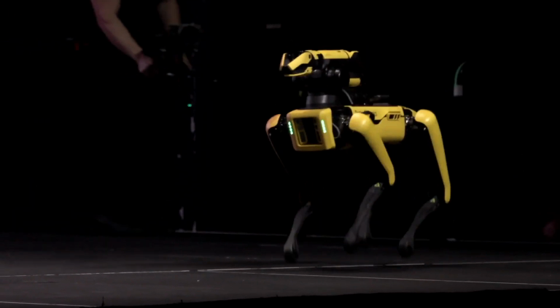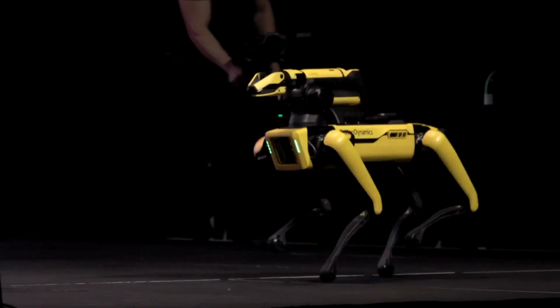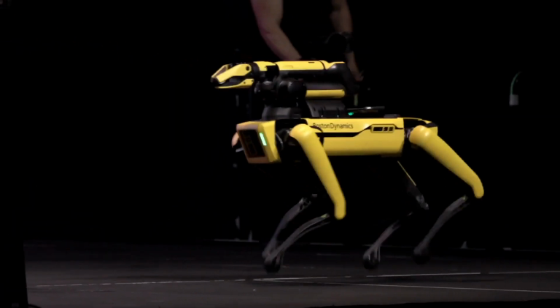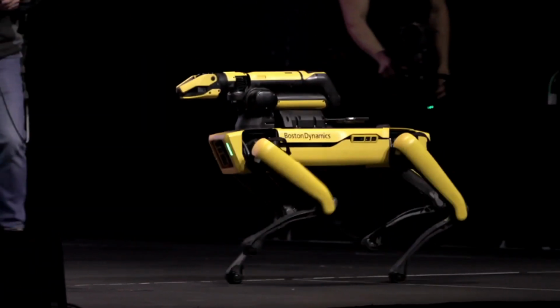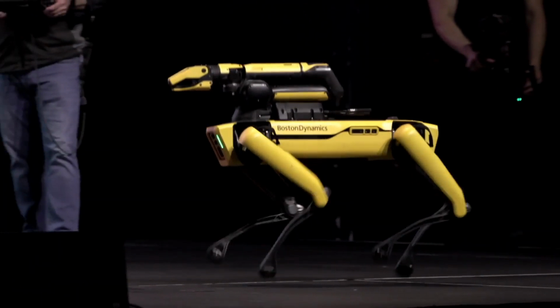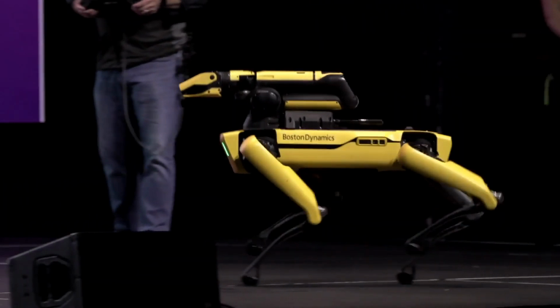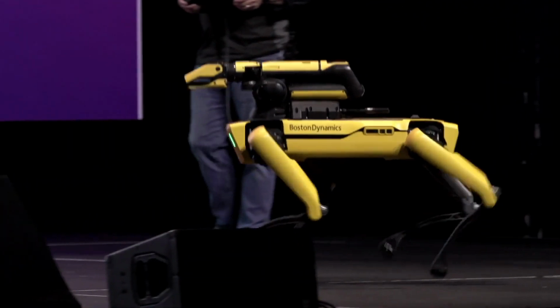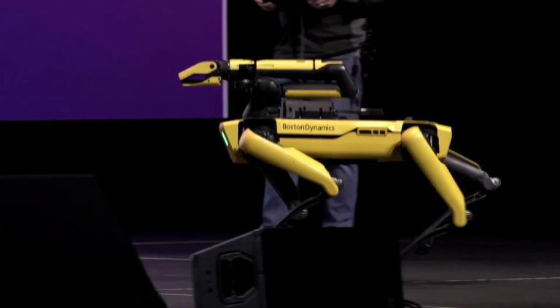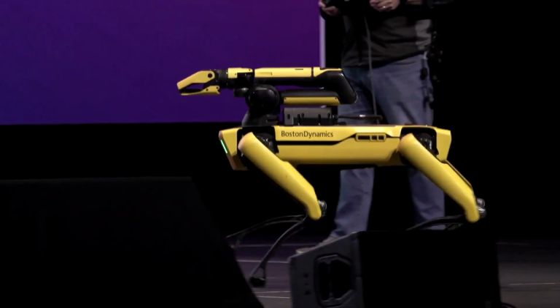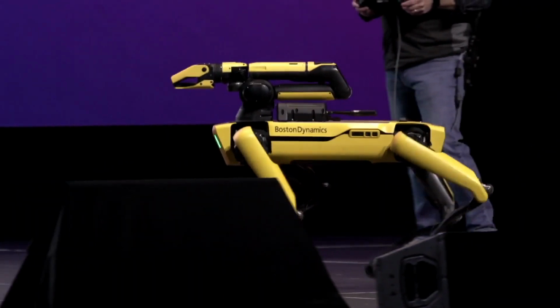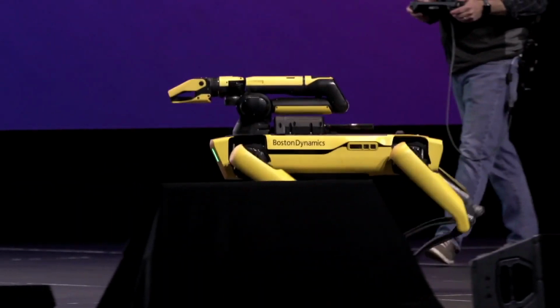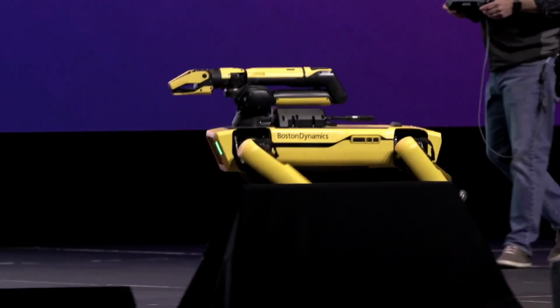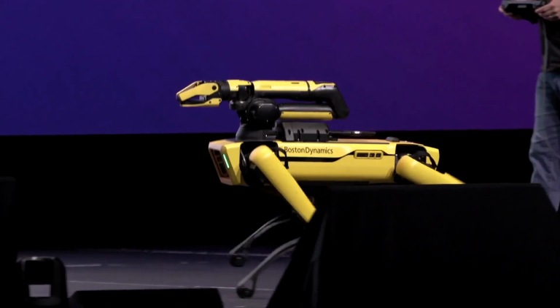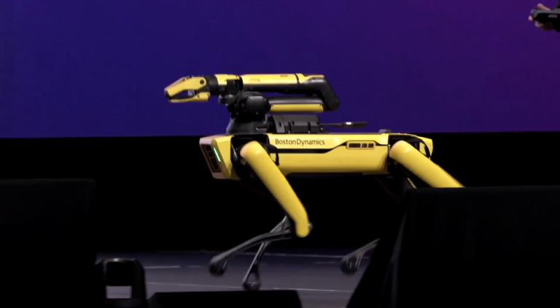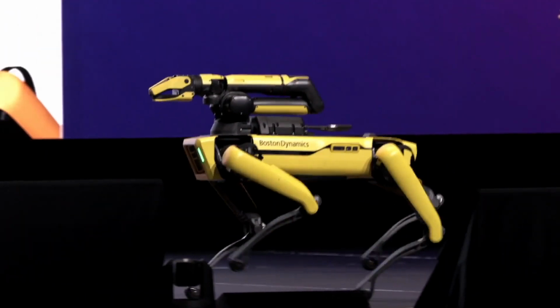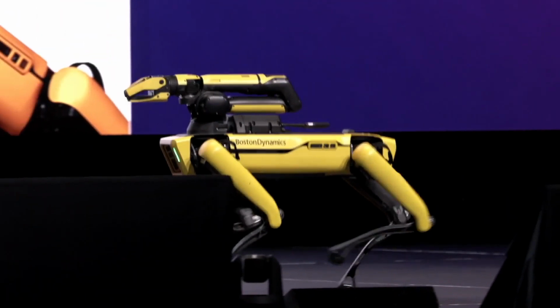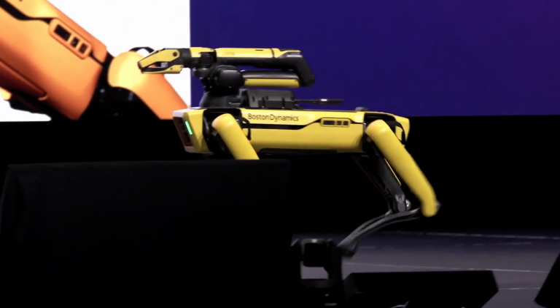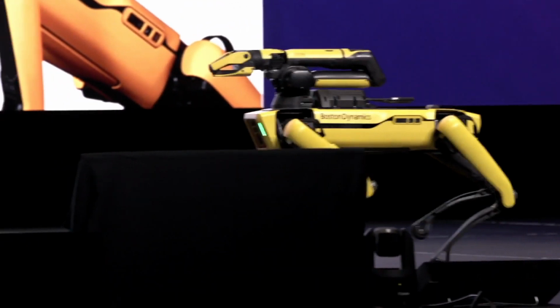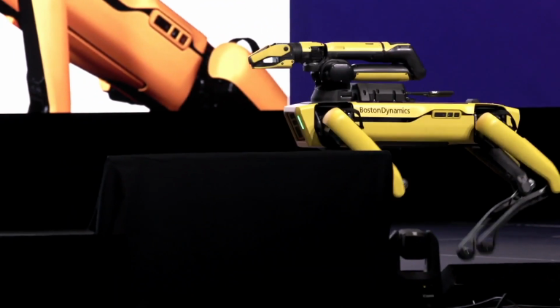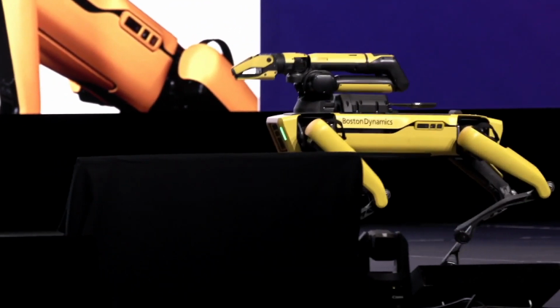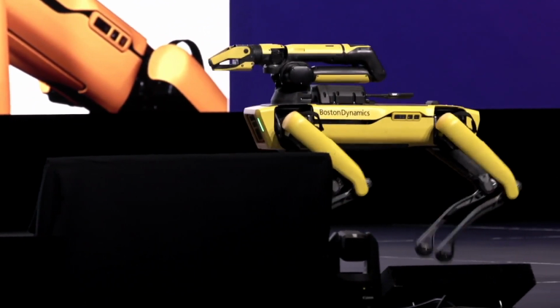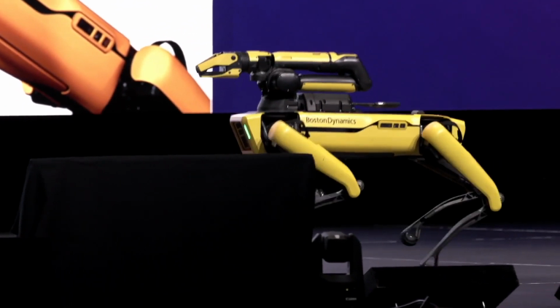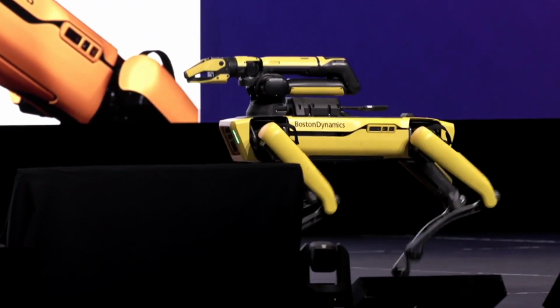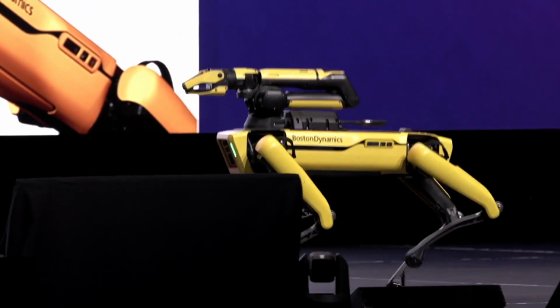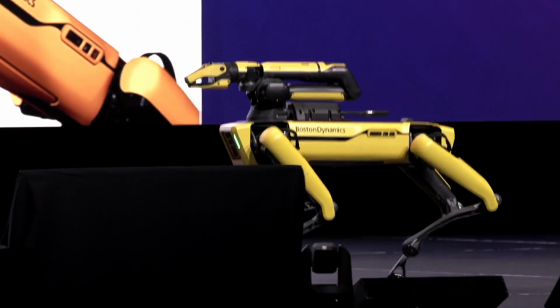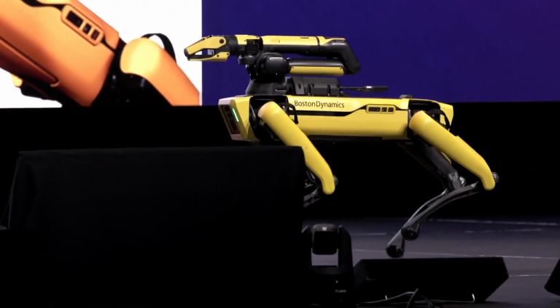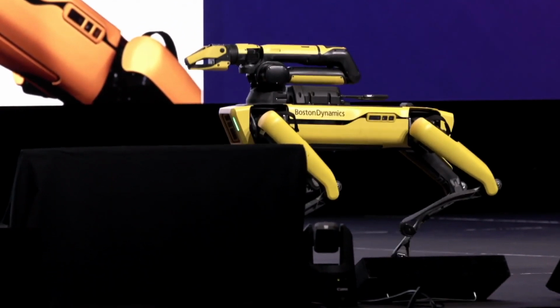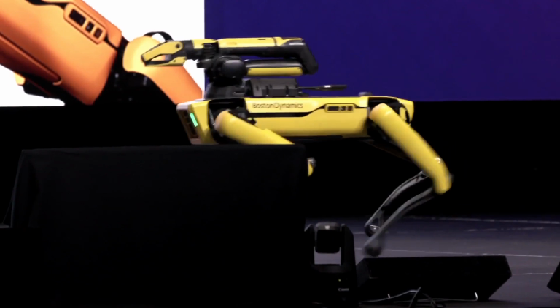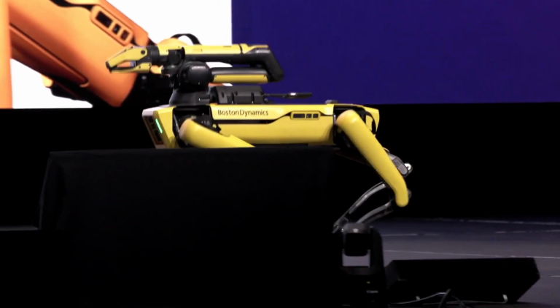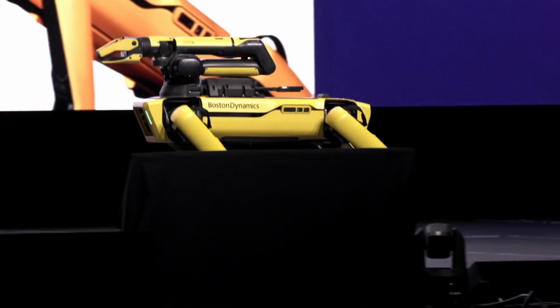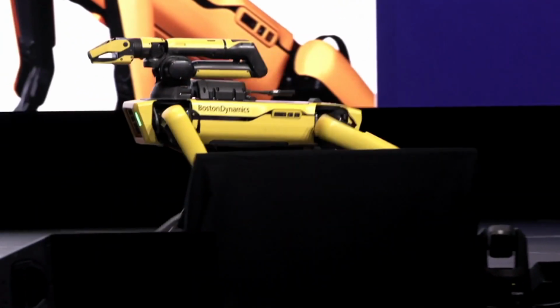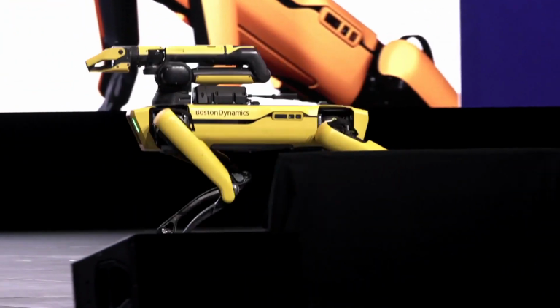Rob is driving the robot today — it's easier for us to do it in a demo situation. Normally, at our customer sites they will be given an autonomous mission and it will just be programmed to do movement on its own.